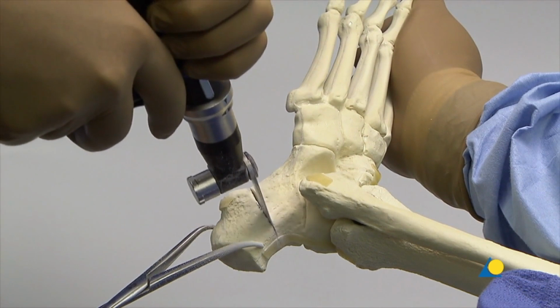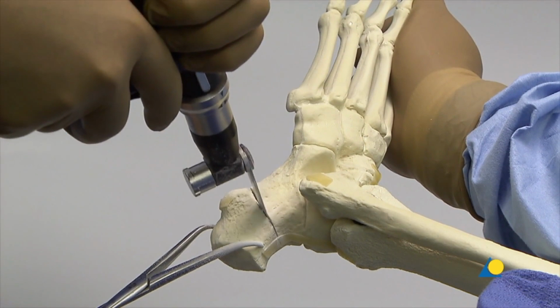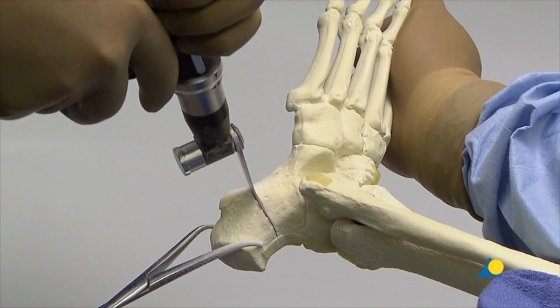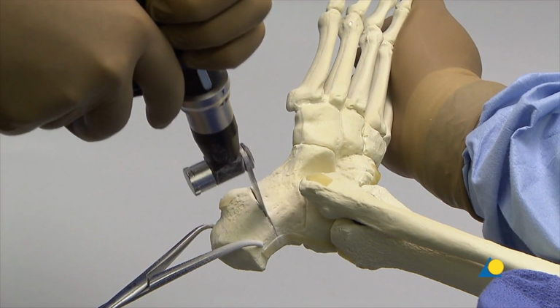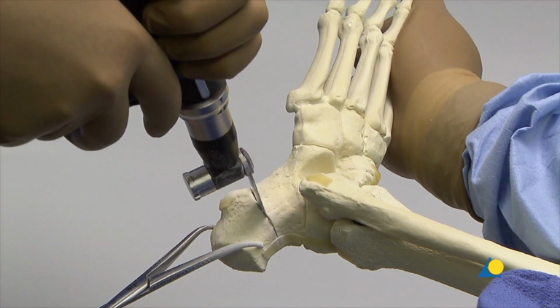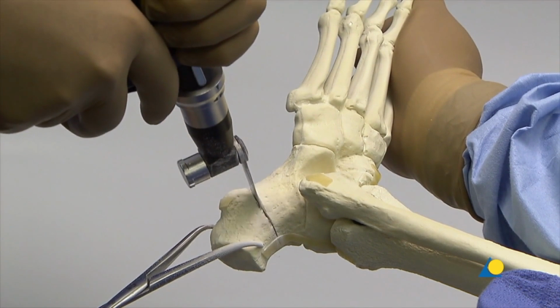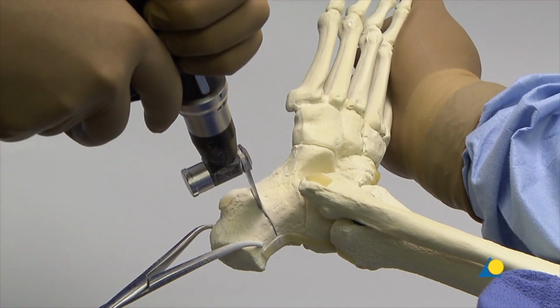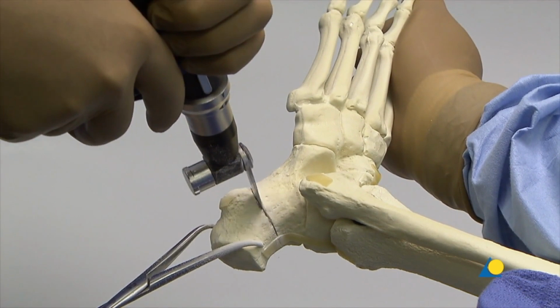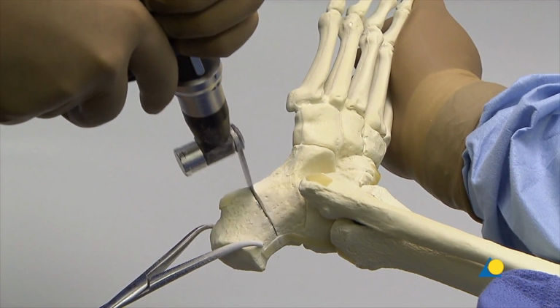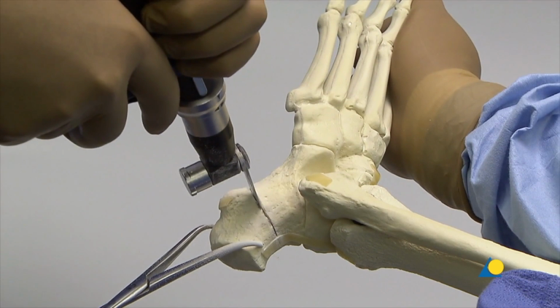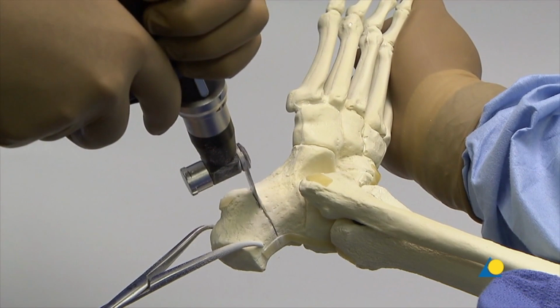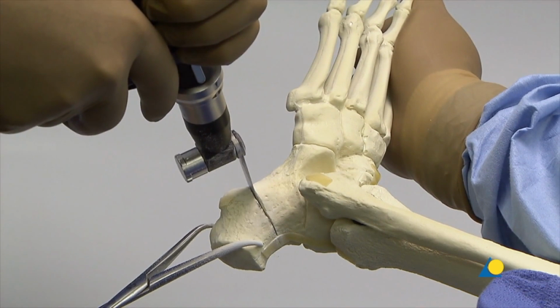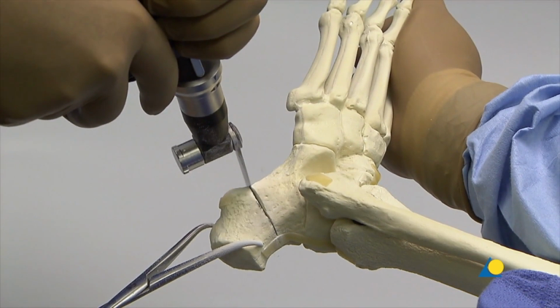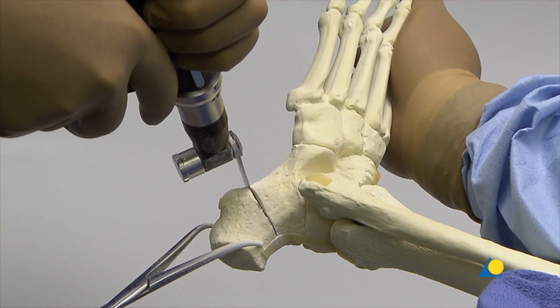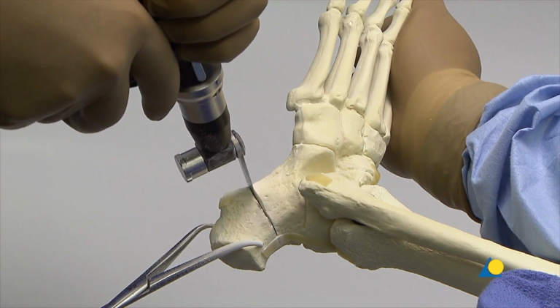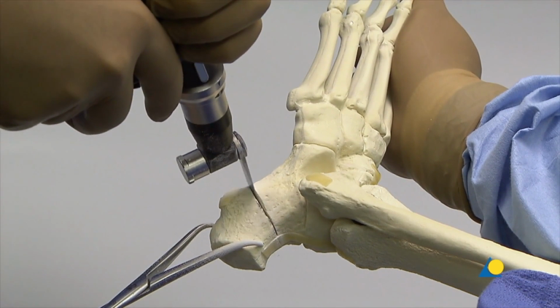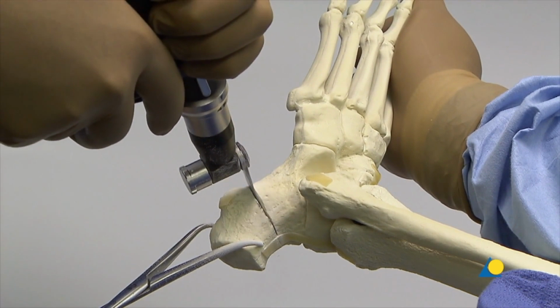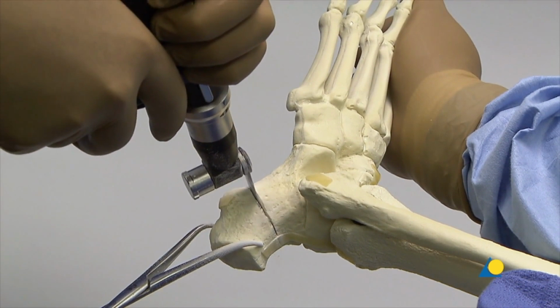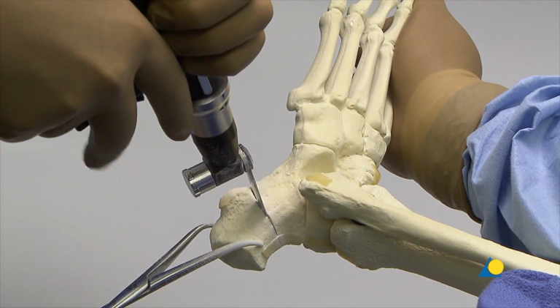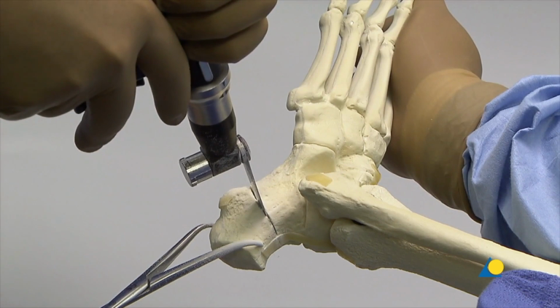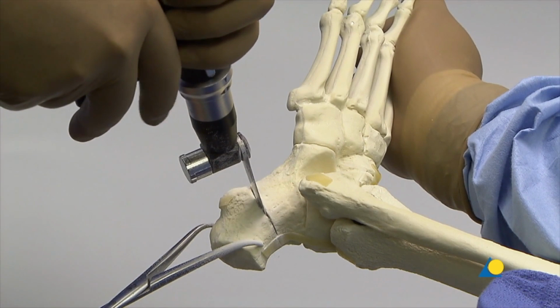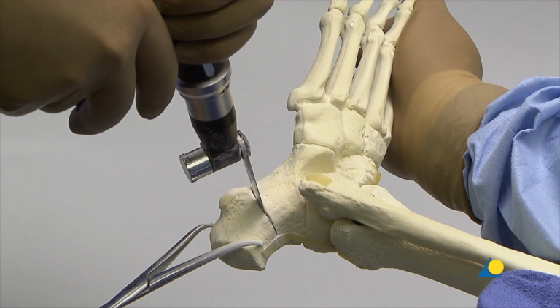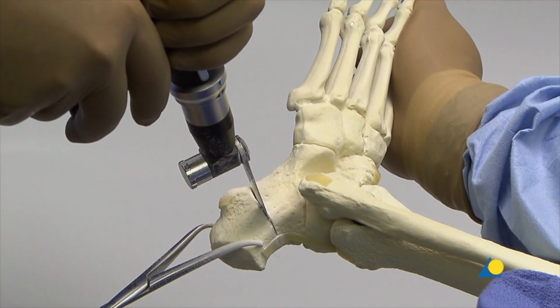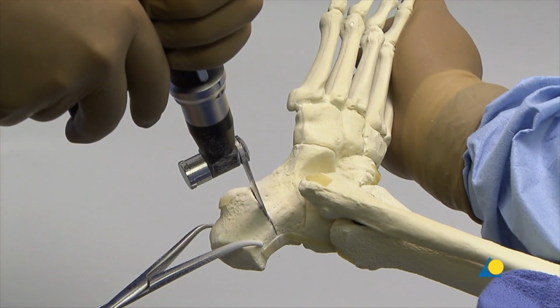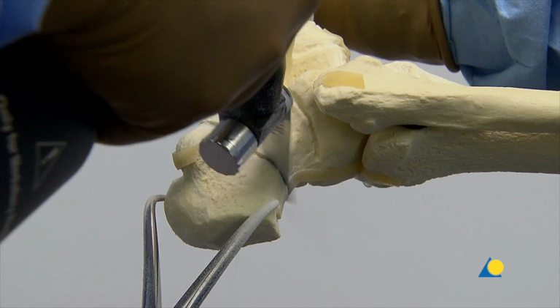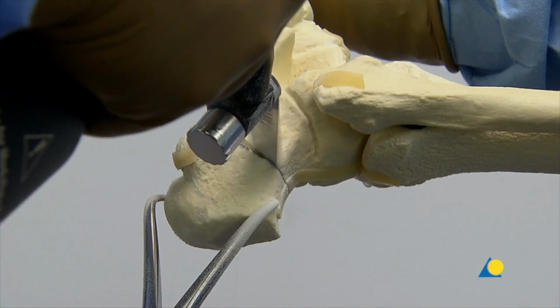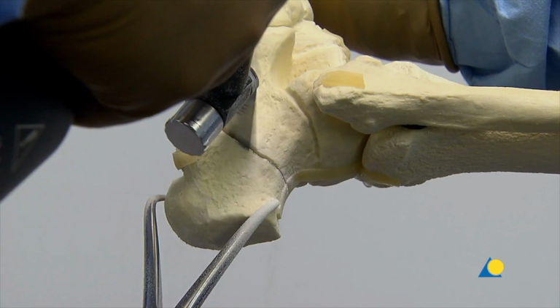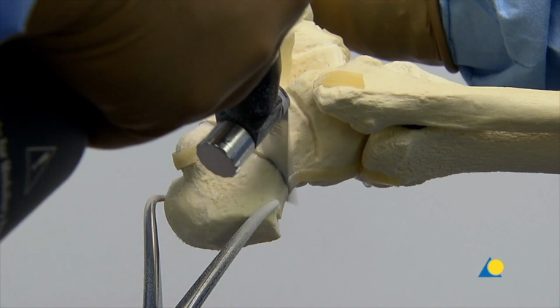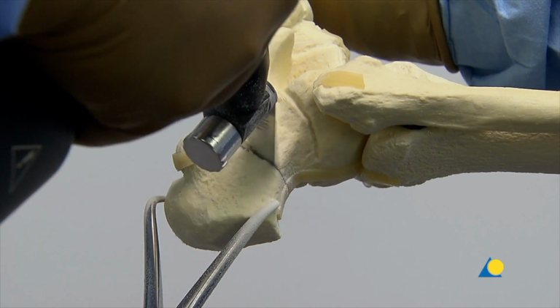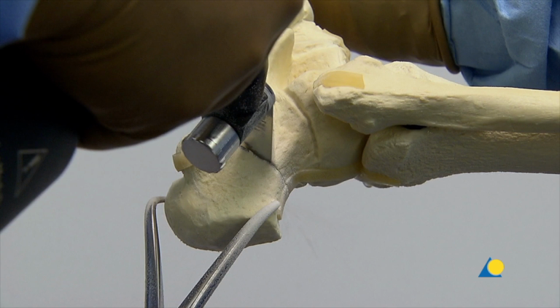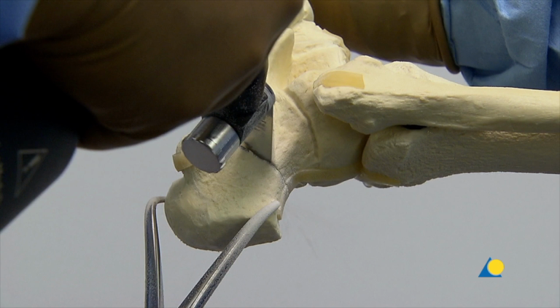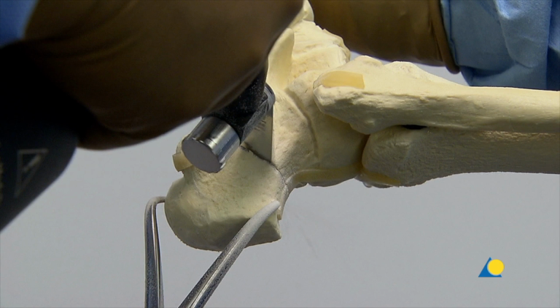The medial cortex can be felt through resistance to the saw blade. As an alternative, an osteotome can be used to complete the osteotomy and mobilize the tuber fragment. The osteotomy is completed with care.